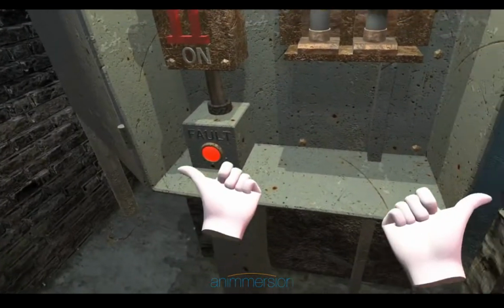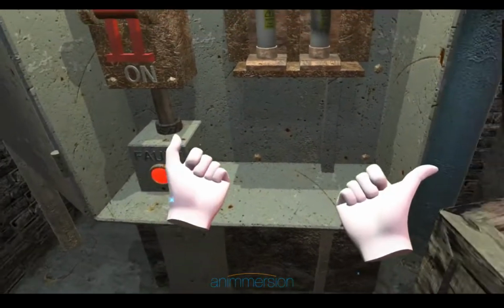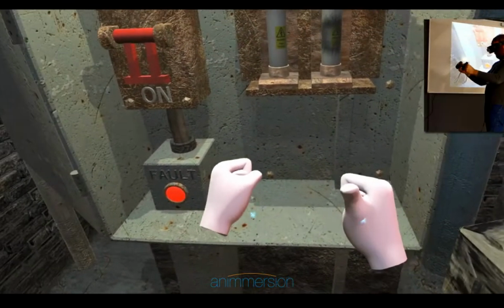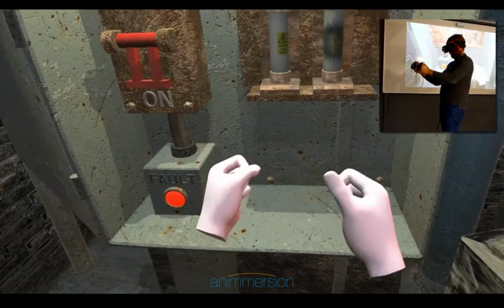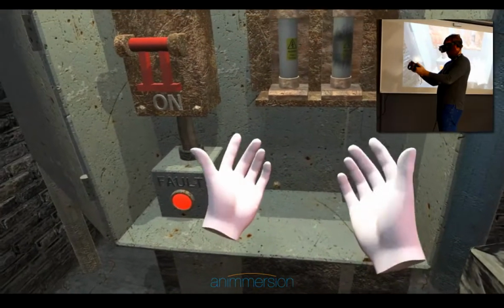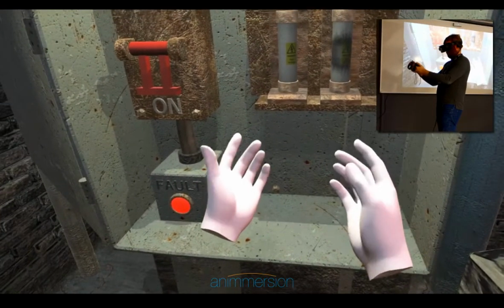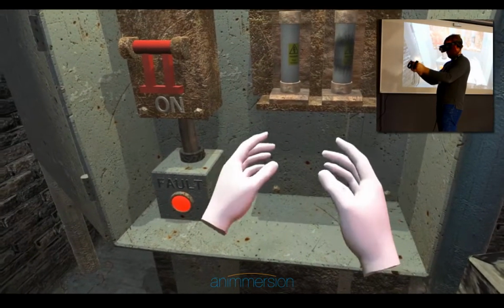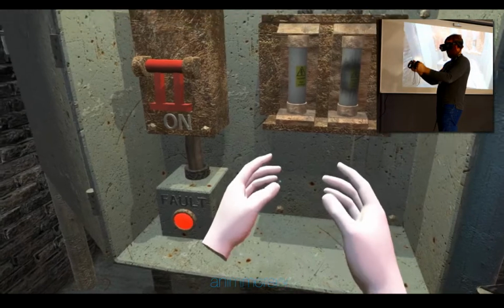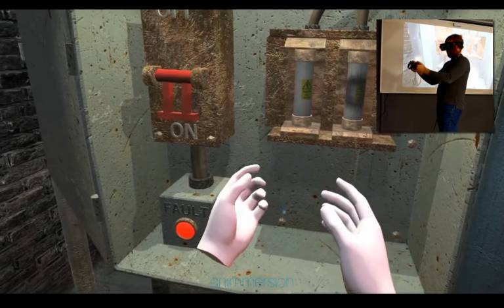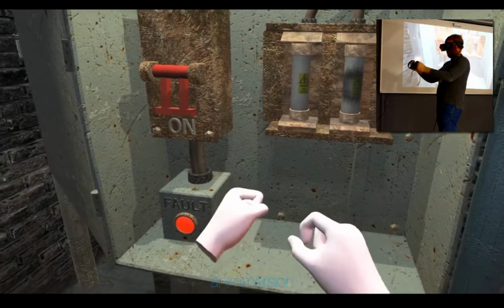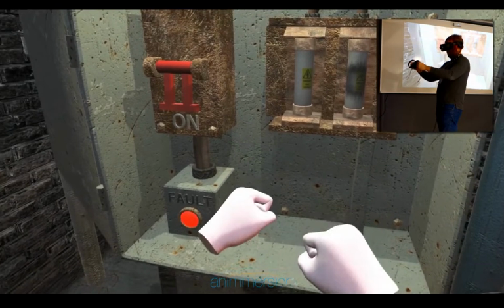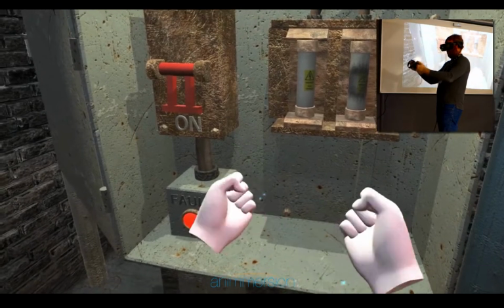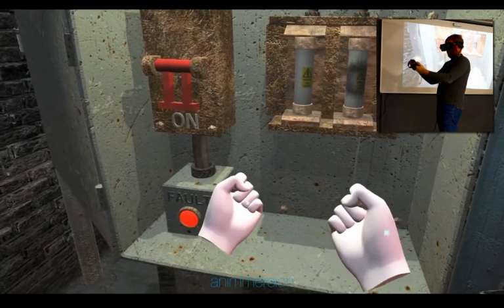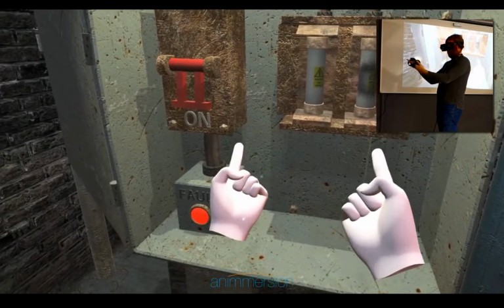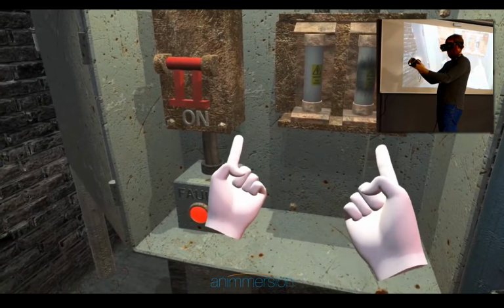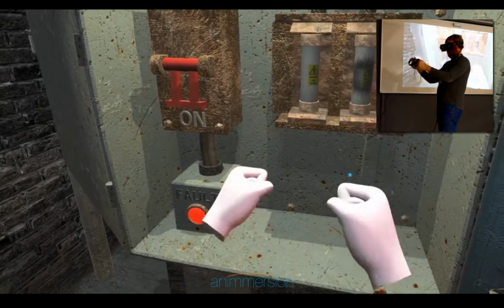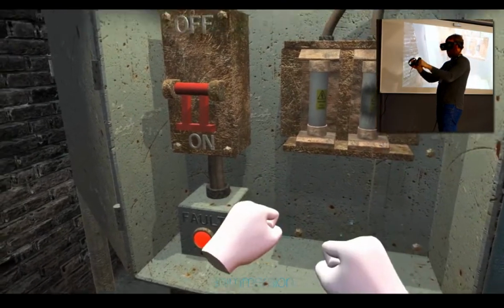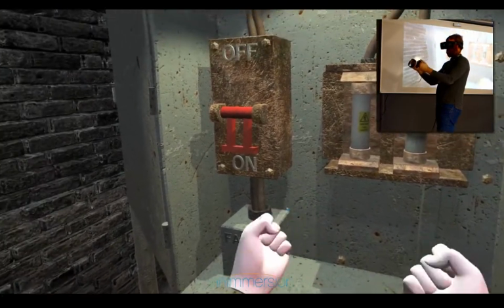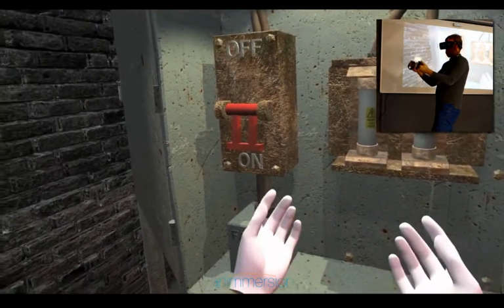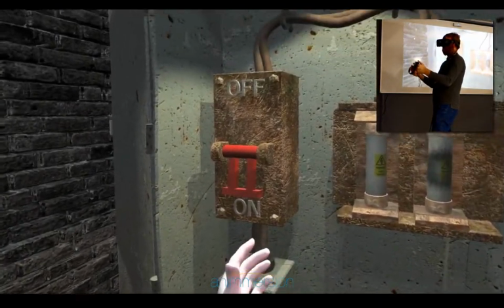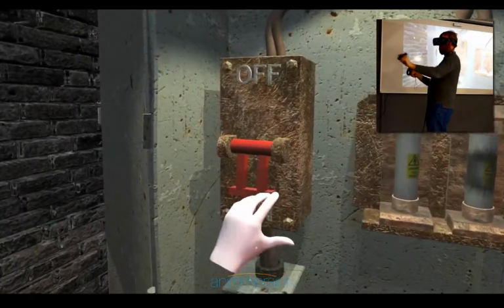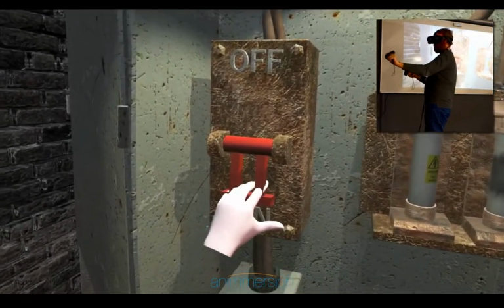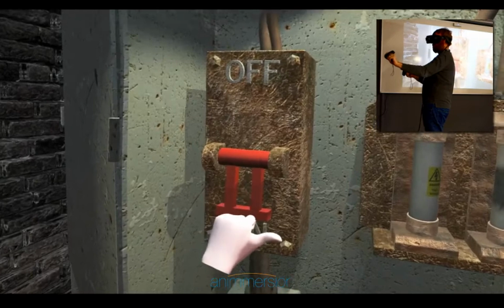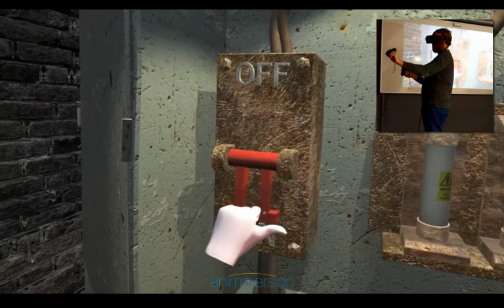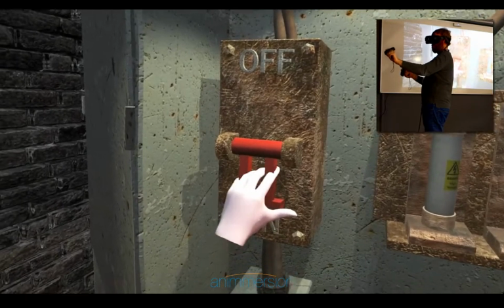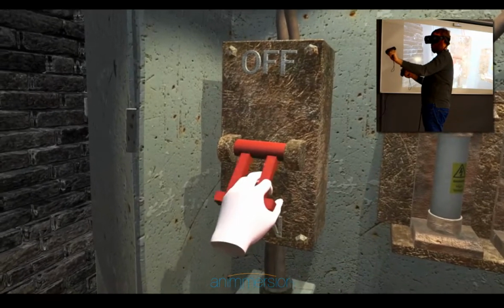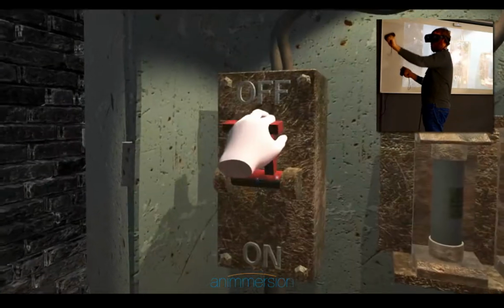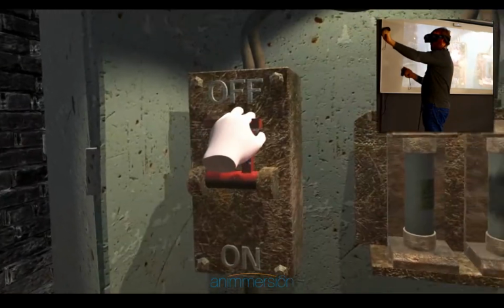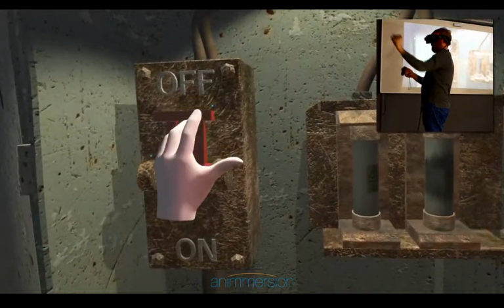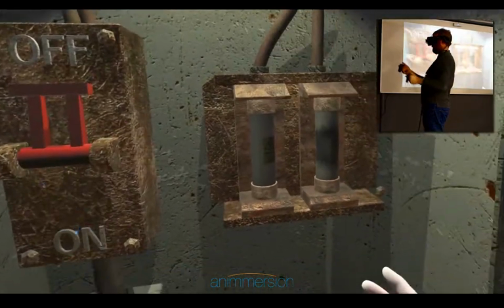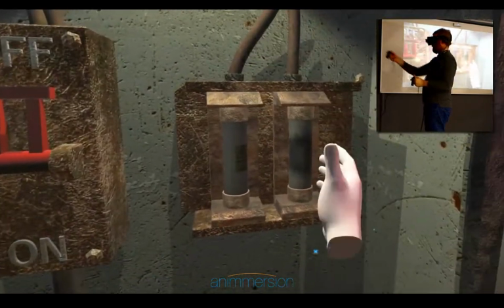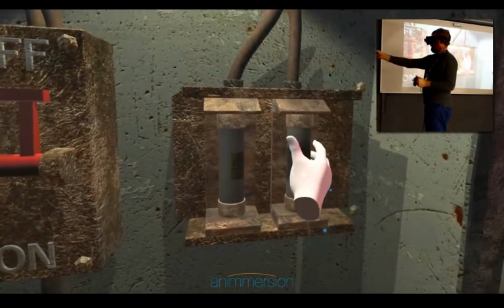Taking advantage of the latest VR hand controllers, Animersion have produced a short interactive demo to showcase one example of how VR can be used for training in the engineering and electrical sectors.